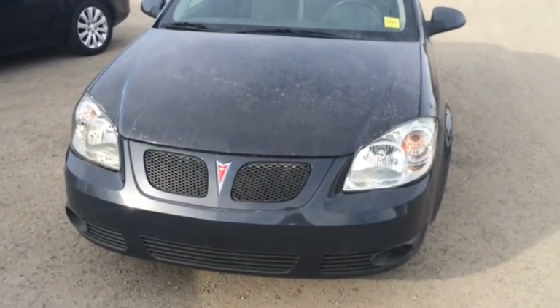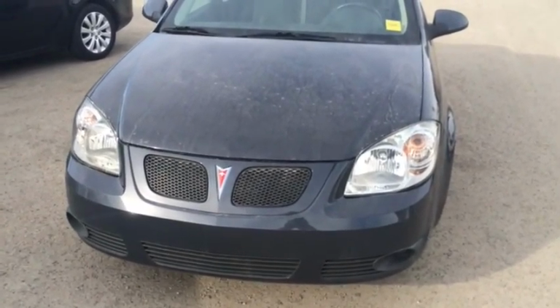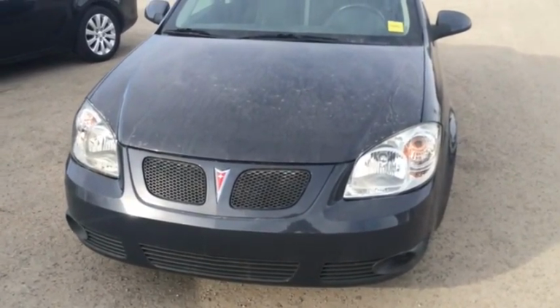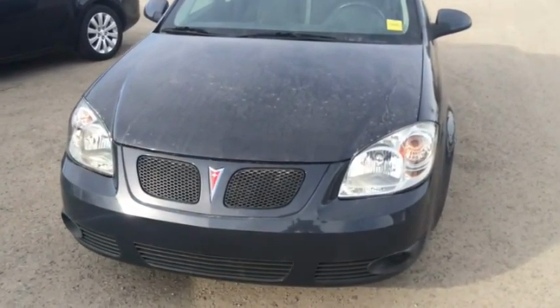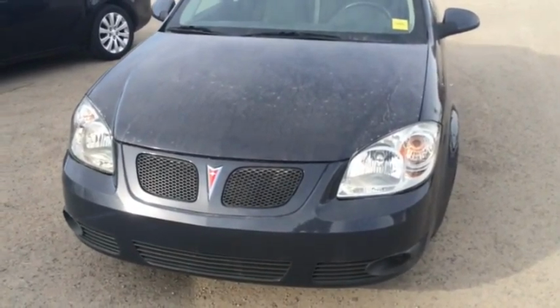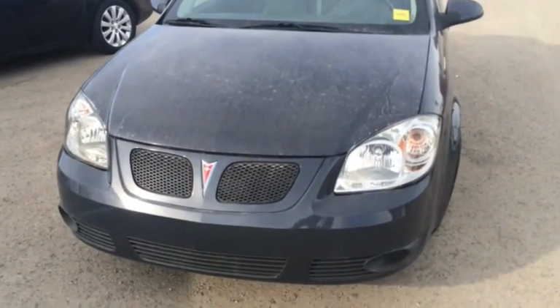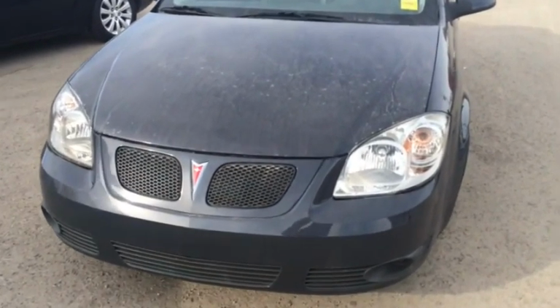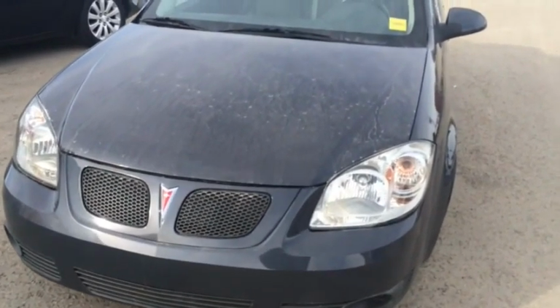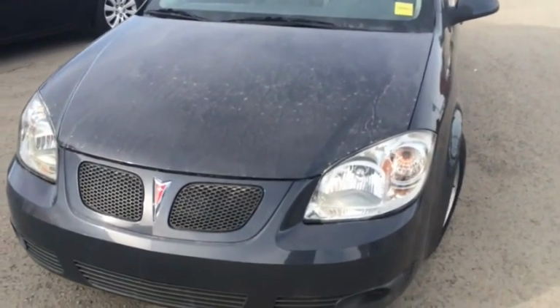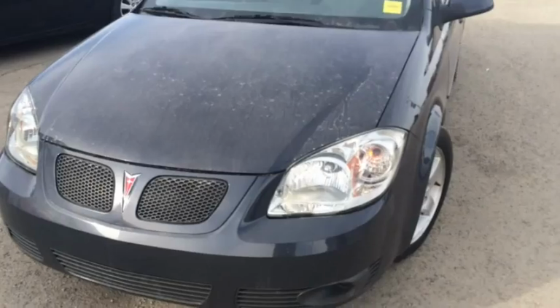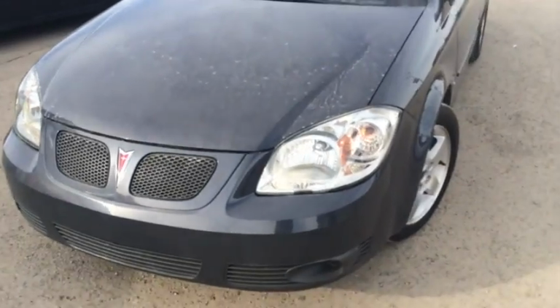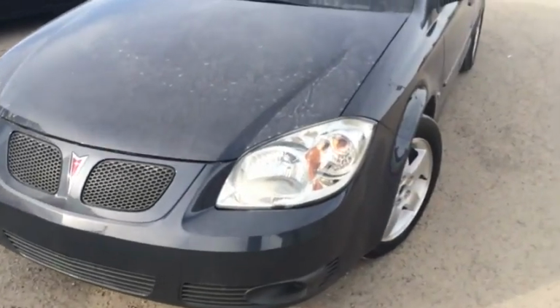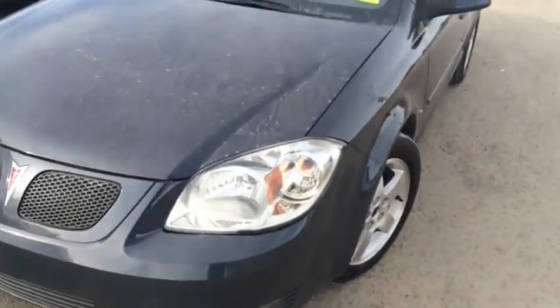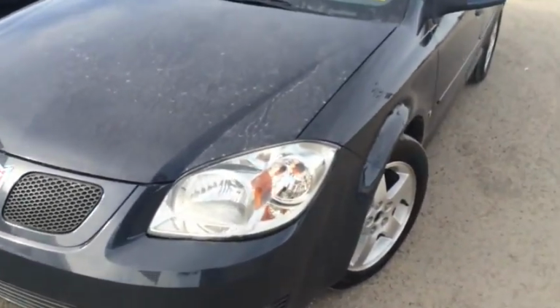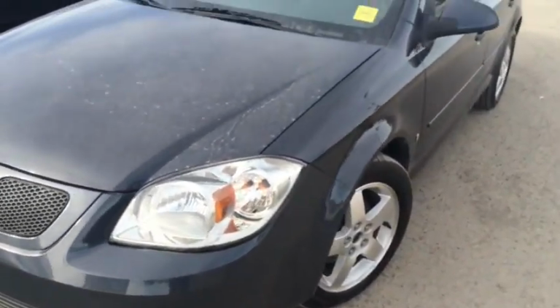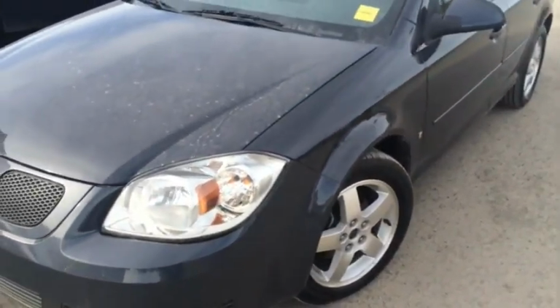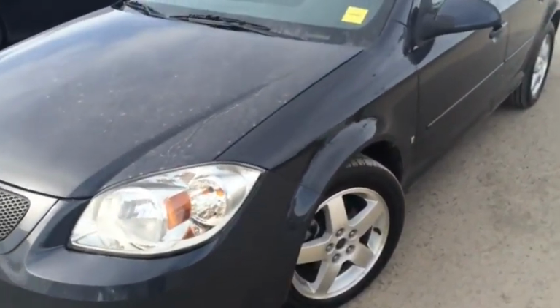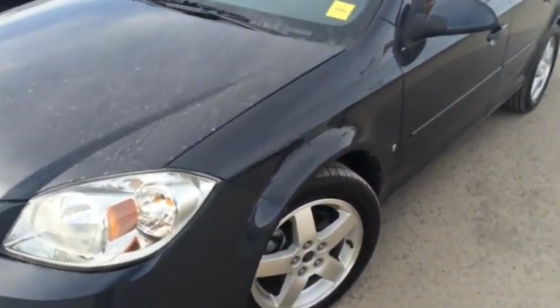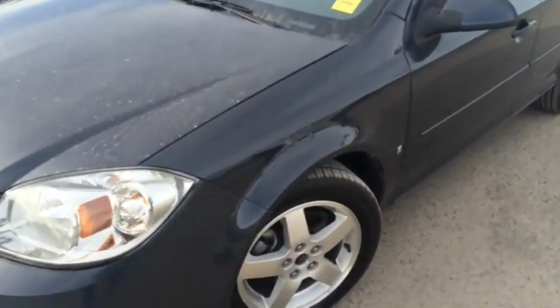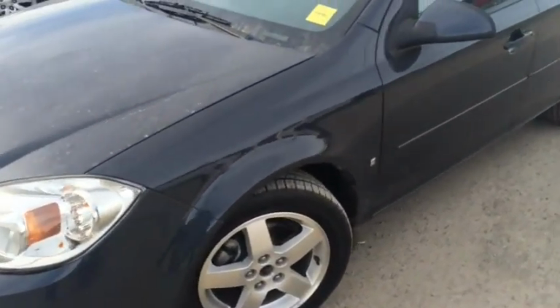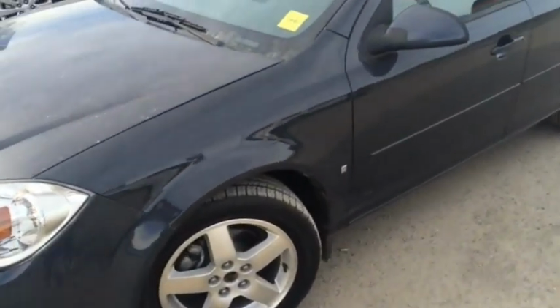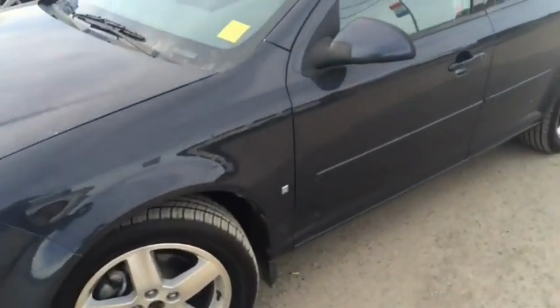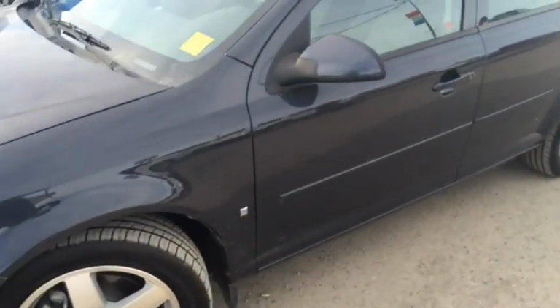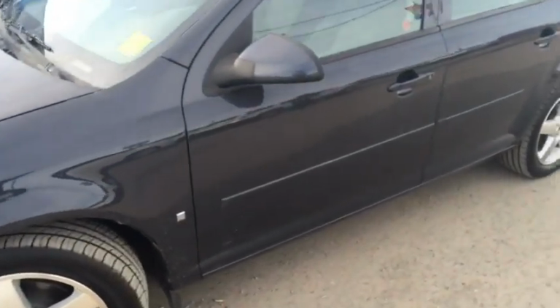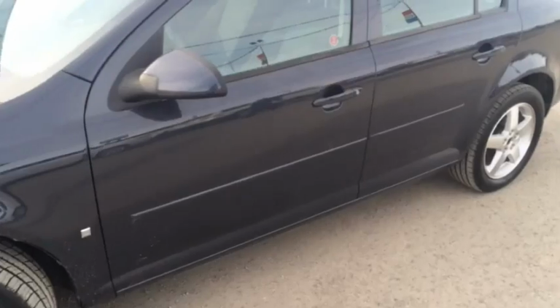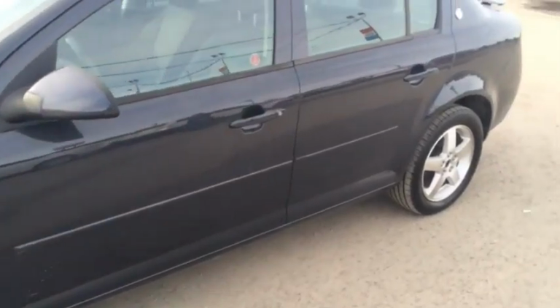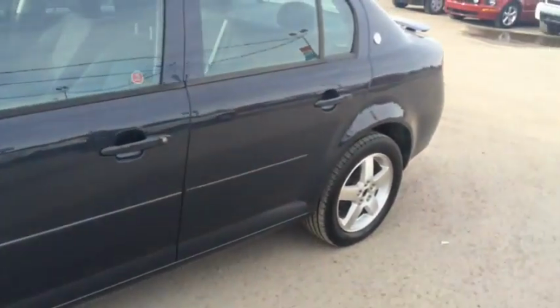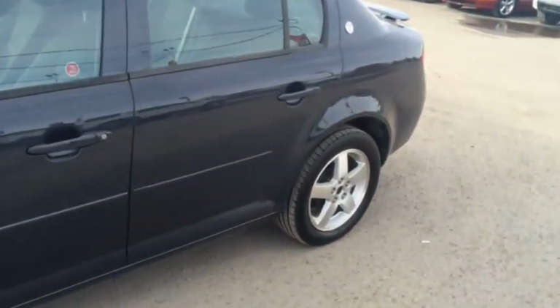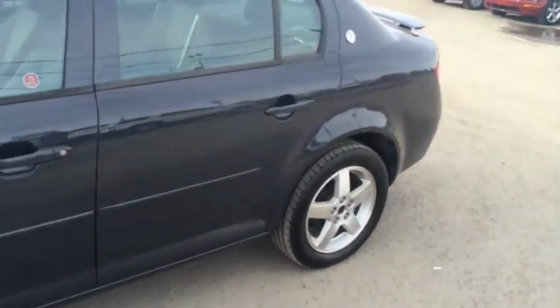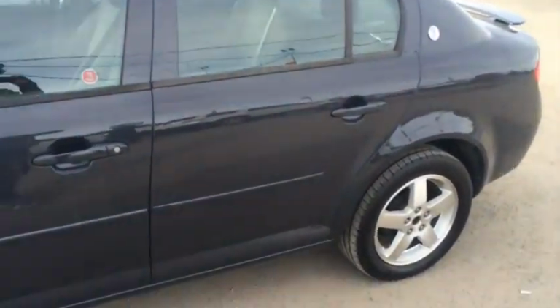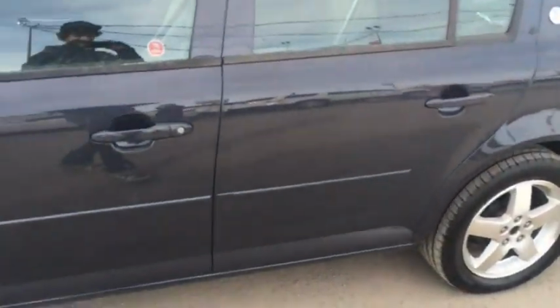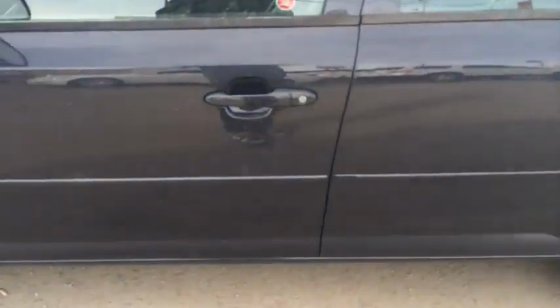Welcome to Deva Chevrolet here in AirG. We've got a used 2009 Pontiac G5 sedan with a blue exterior. Let's take a look at the inside.